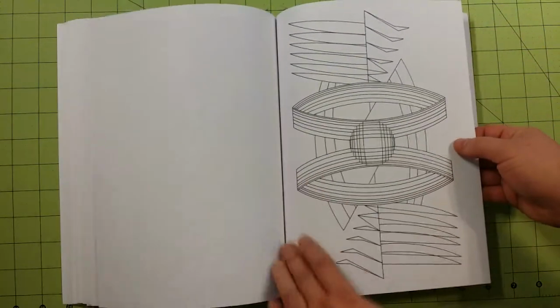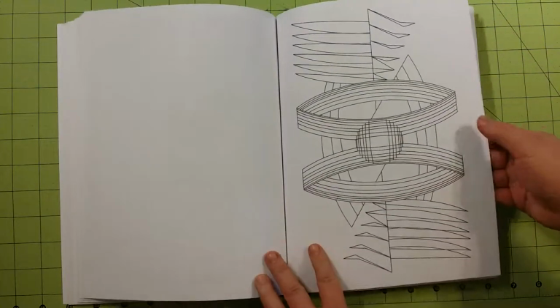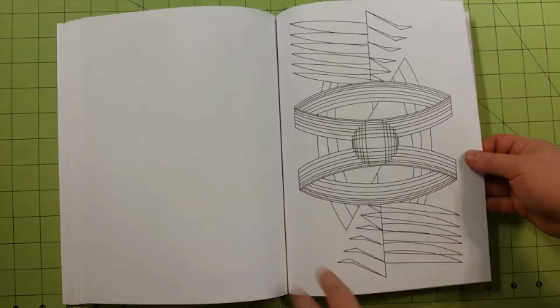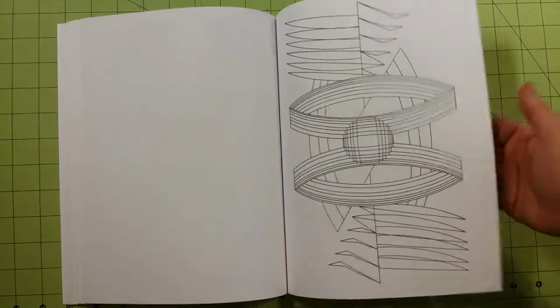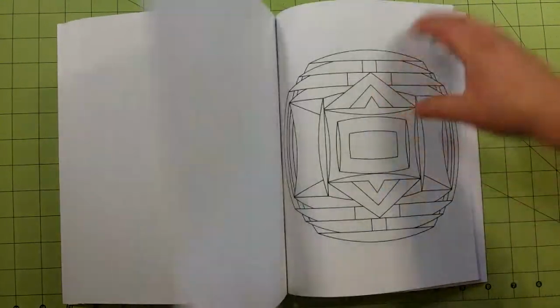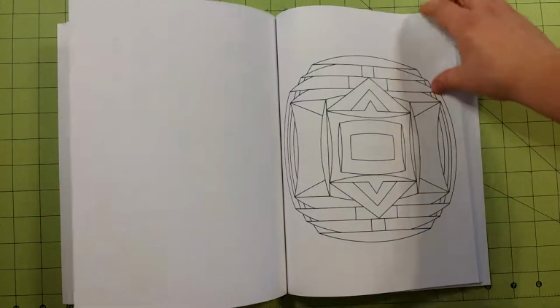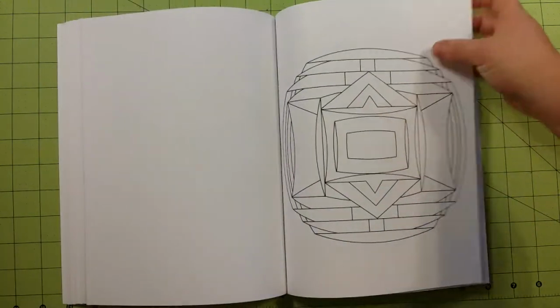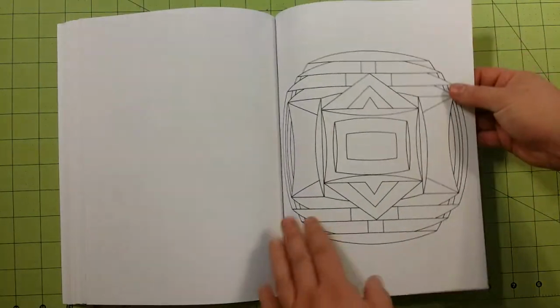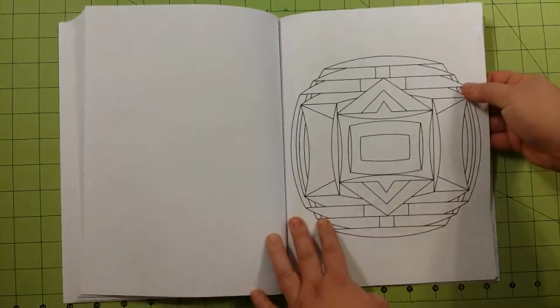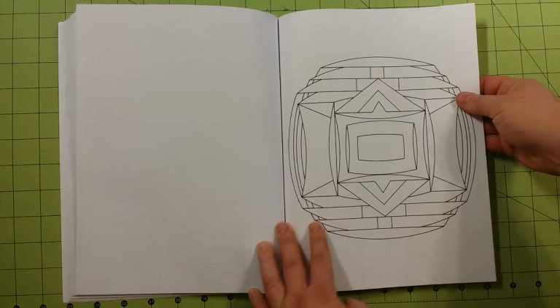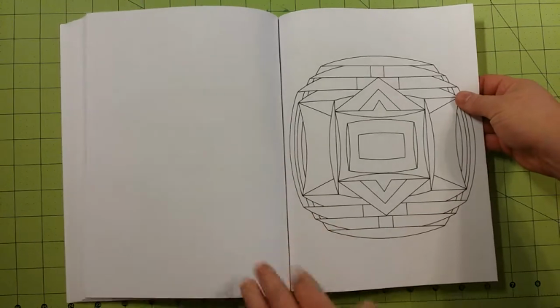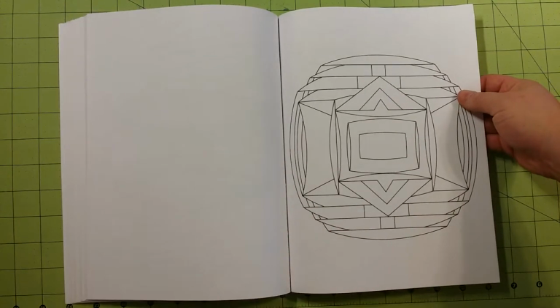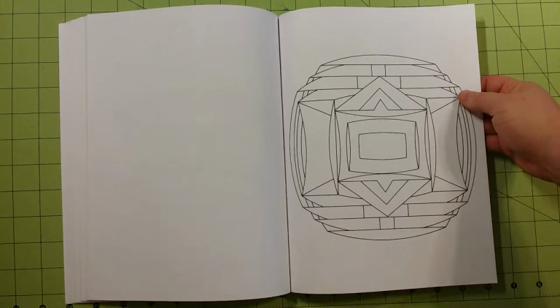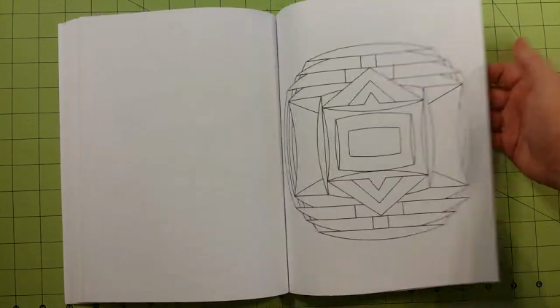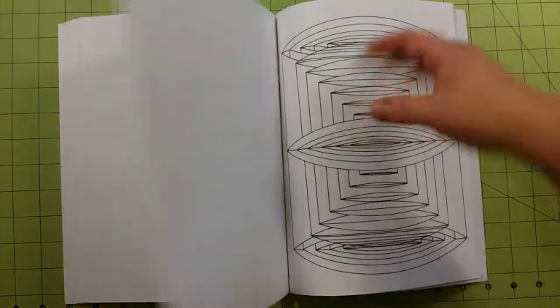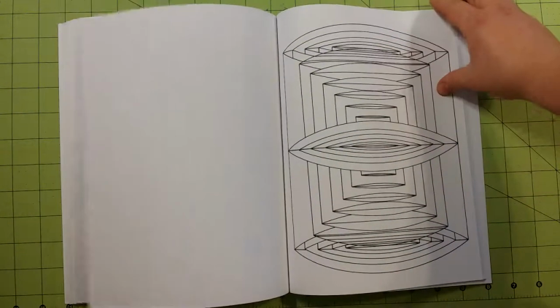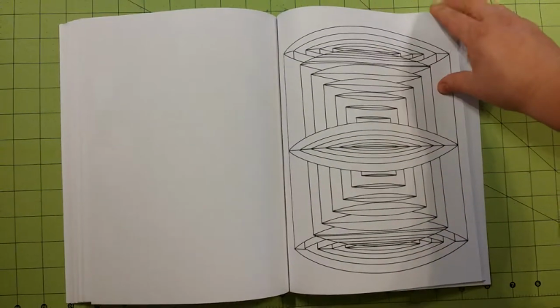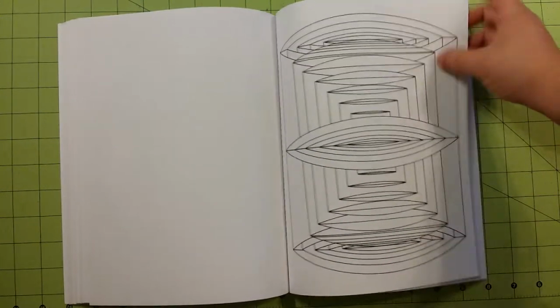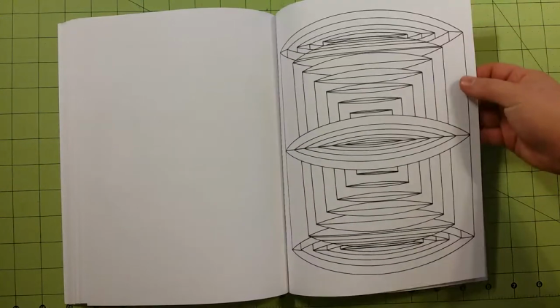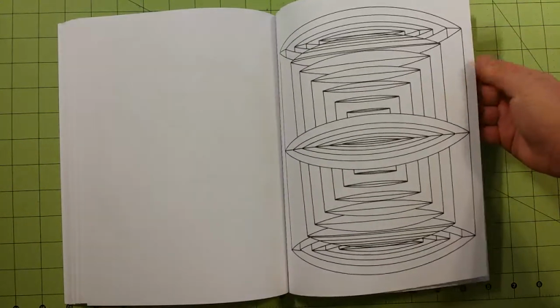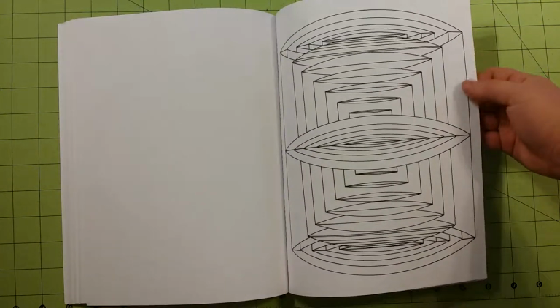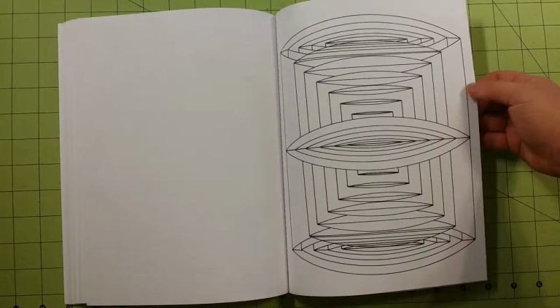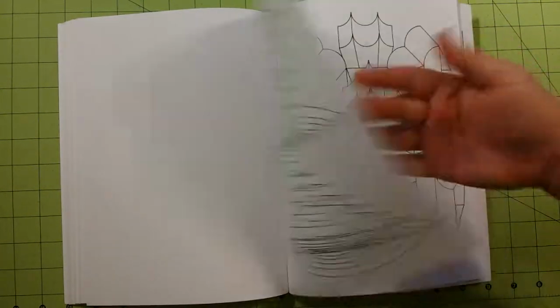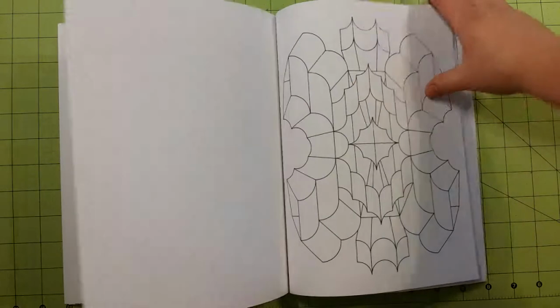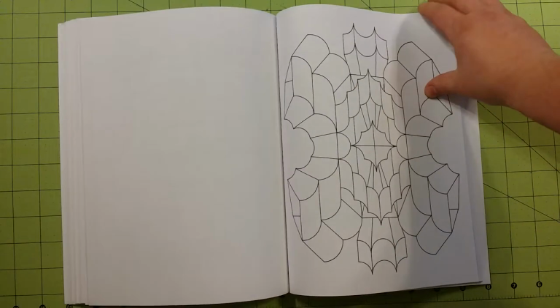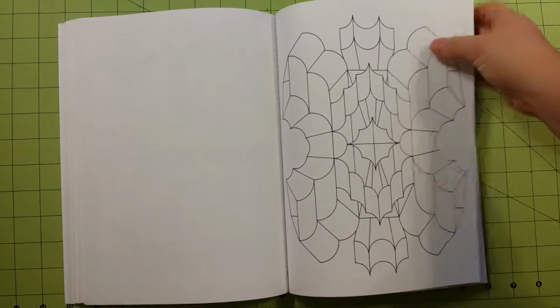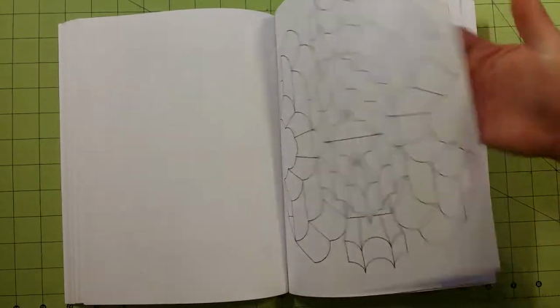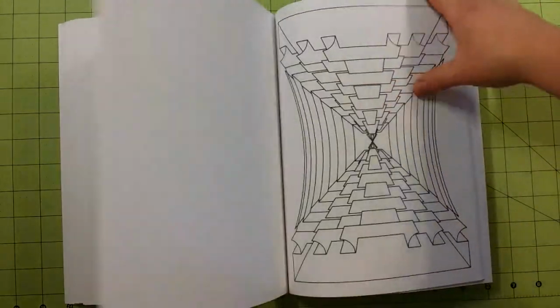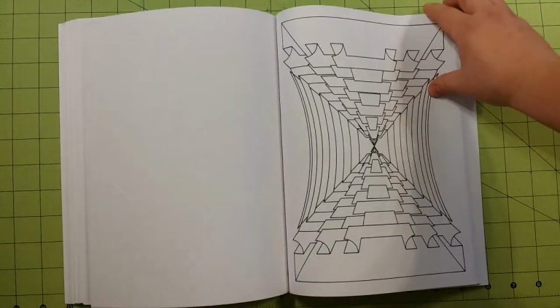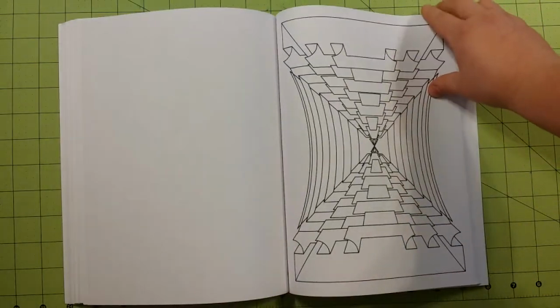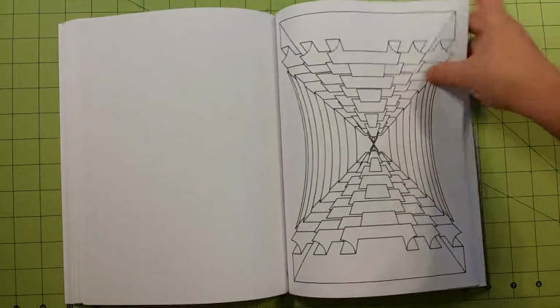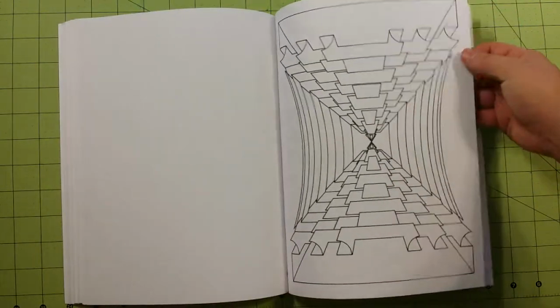And if you pick your colors right and you color this exactly, these pictures will look like optical illusions, which is another really cool thing about geometric designs.